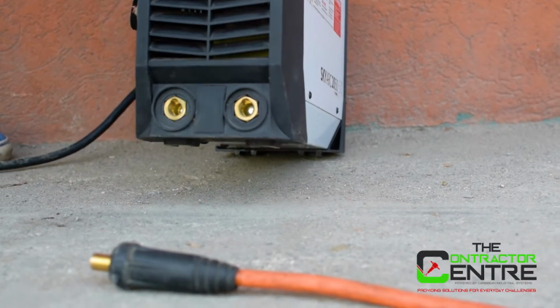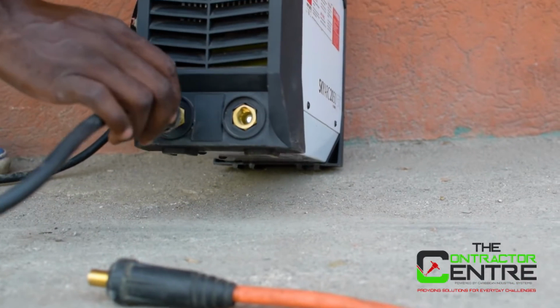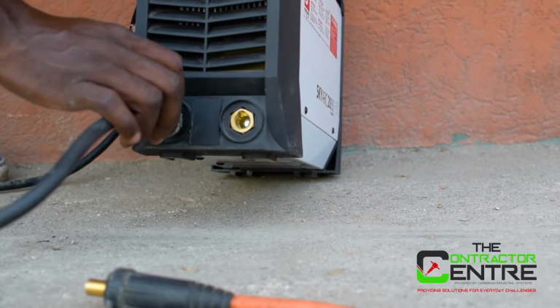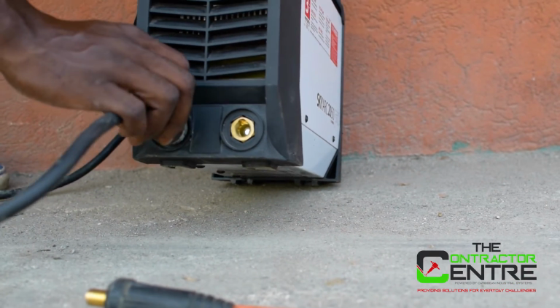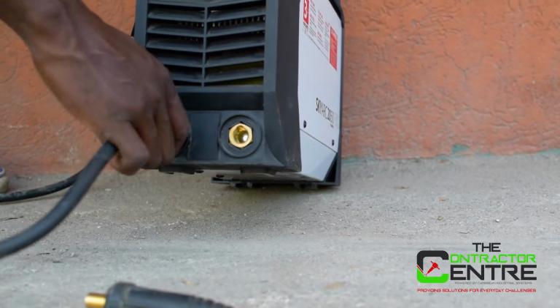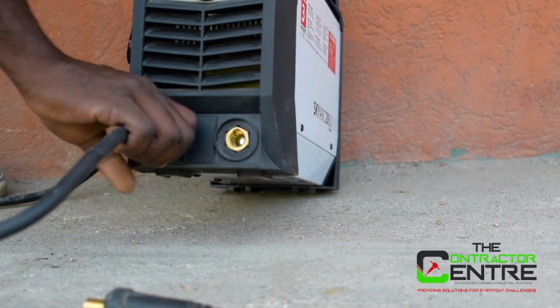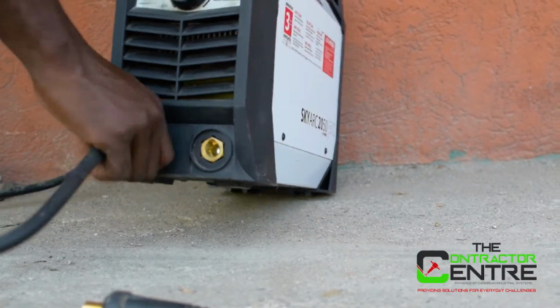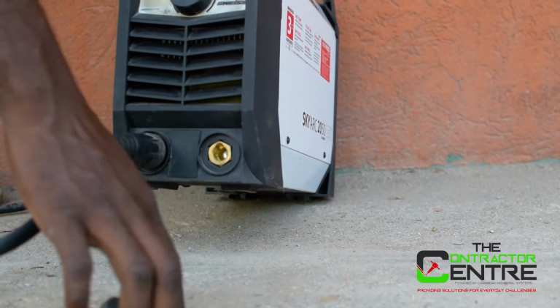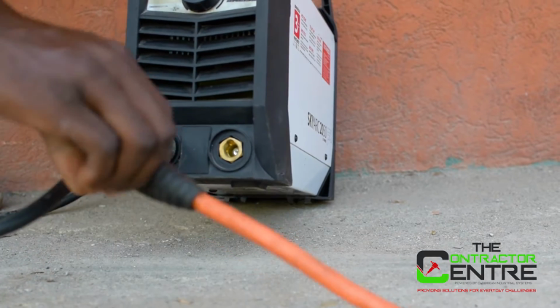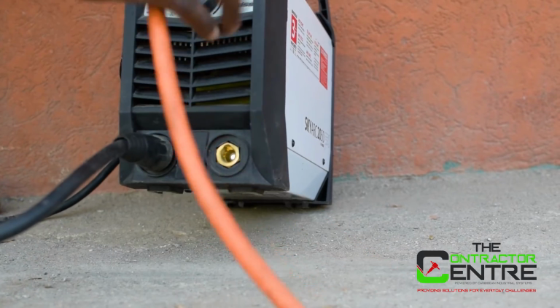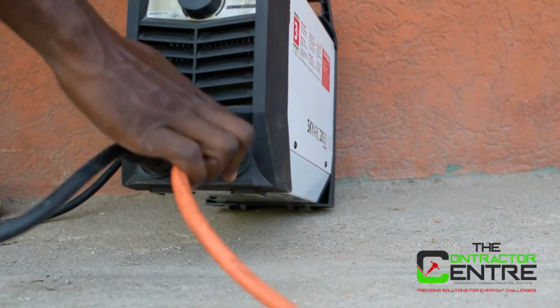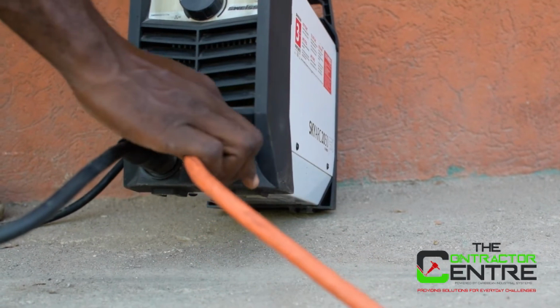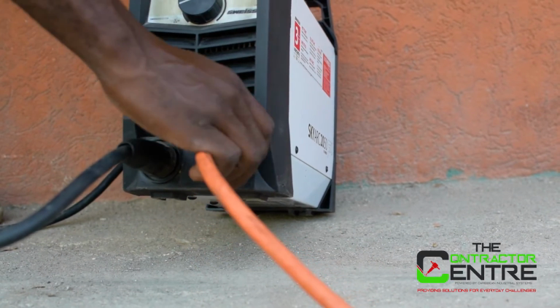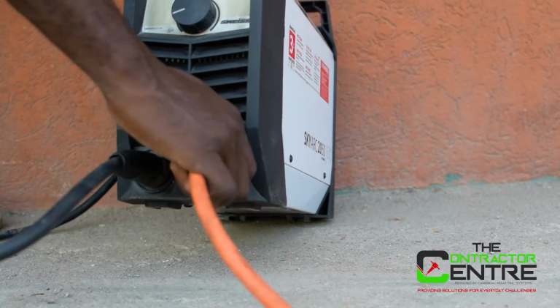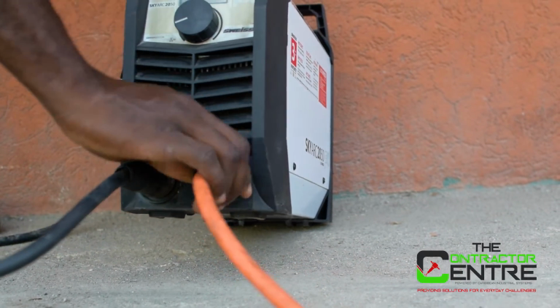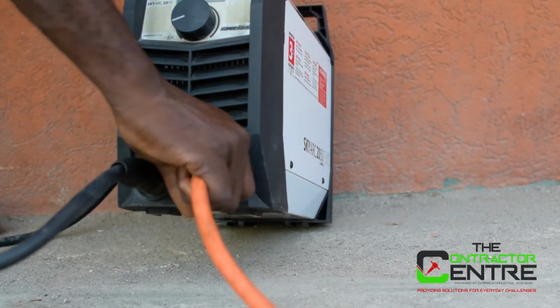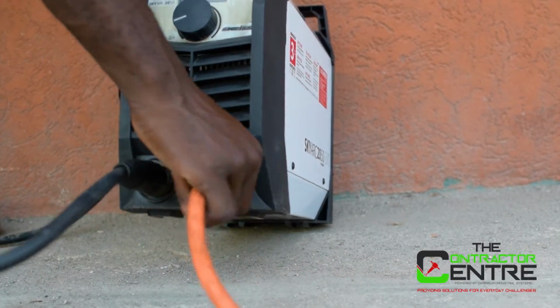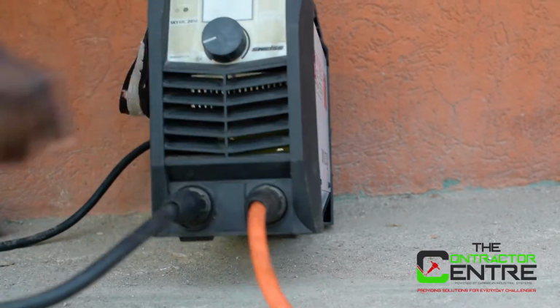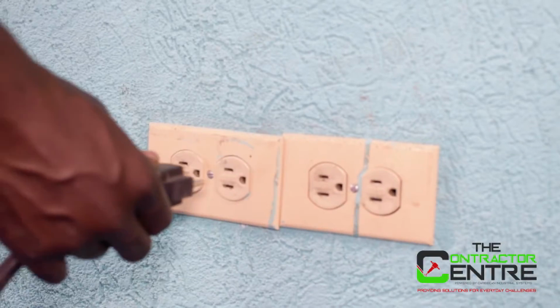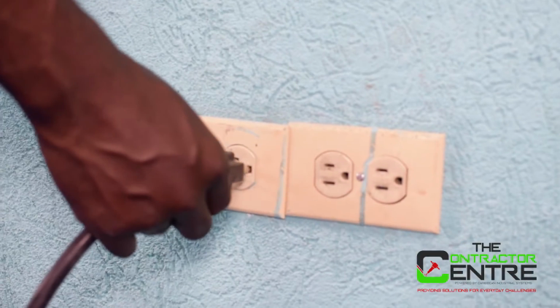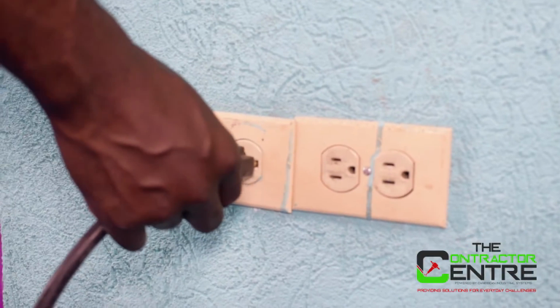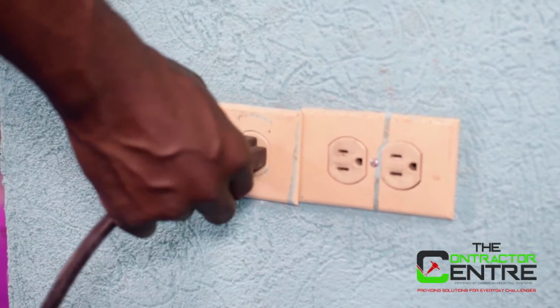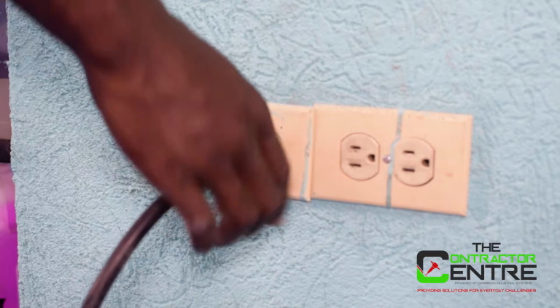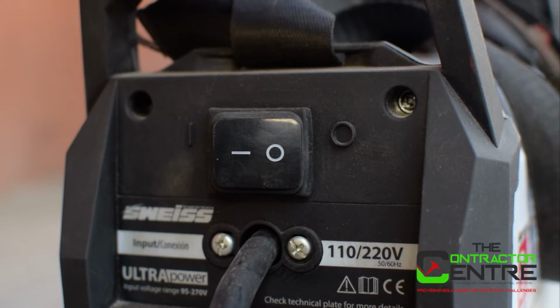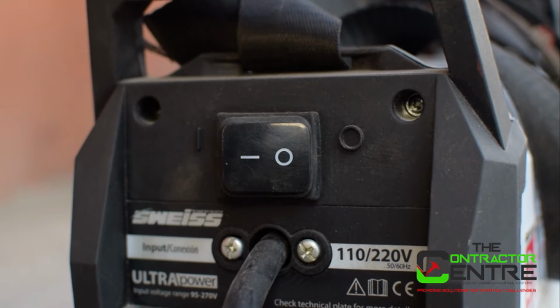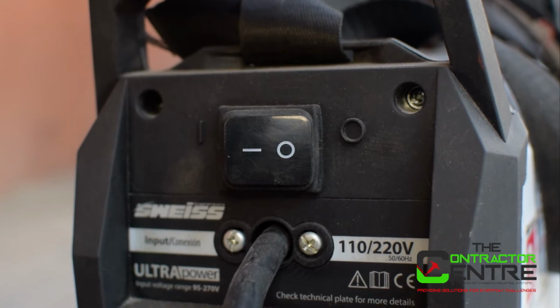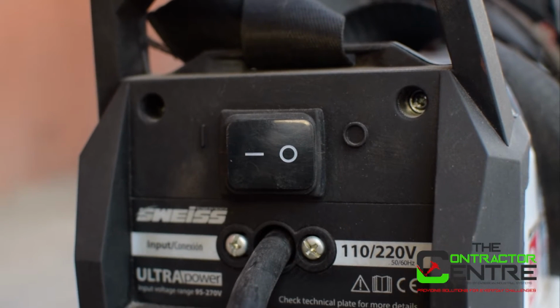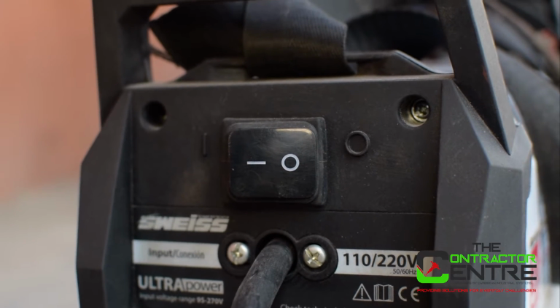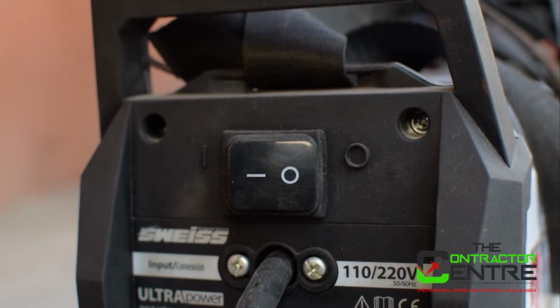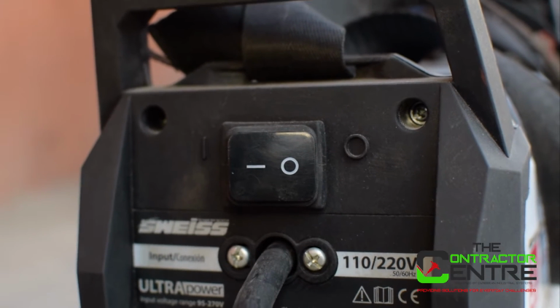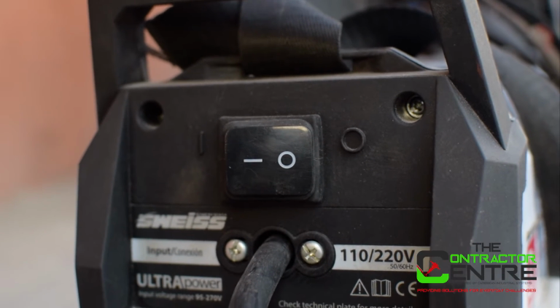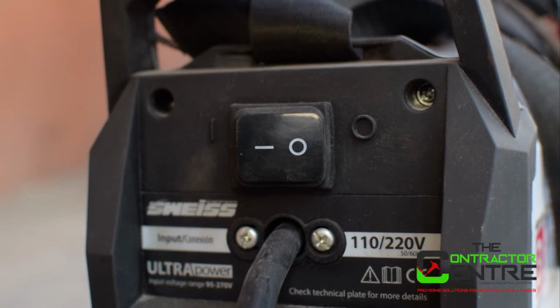Step 1: Connect earth cable and electrode cable and twist to lock them in place. Step 2: Connect welder to power source — a 110 or 220 socket or generator.